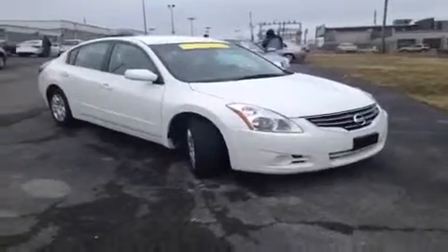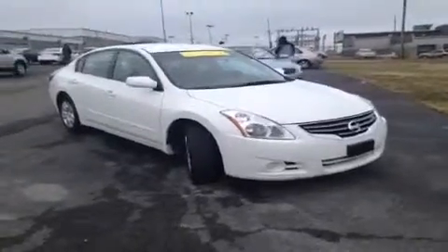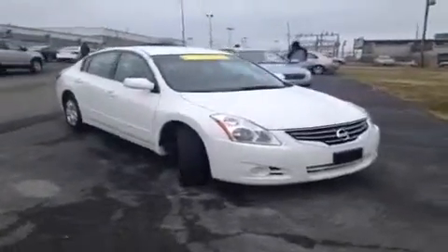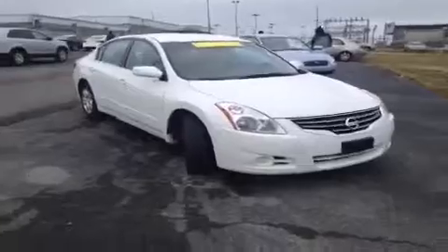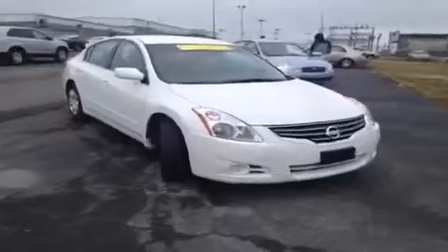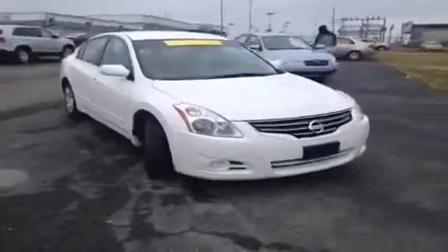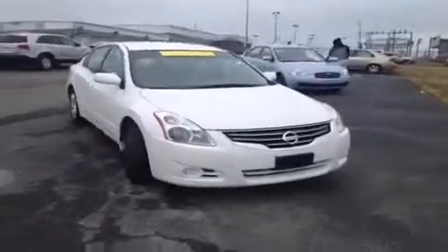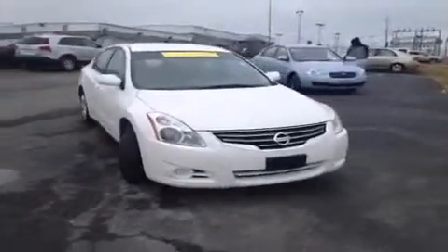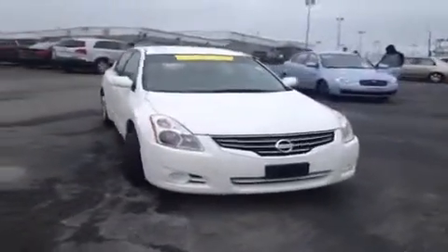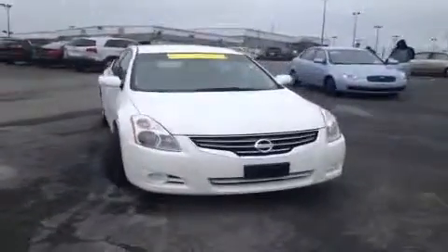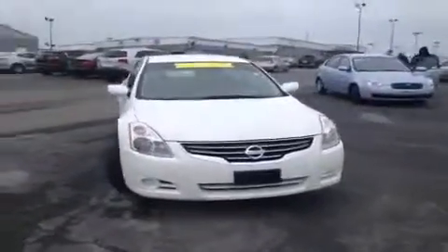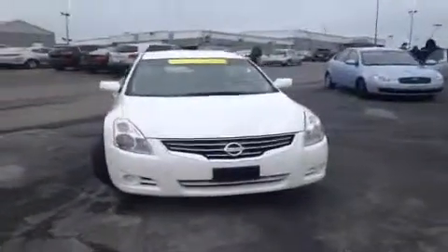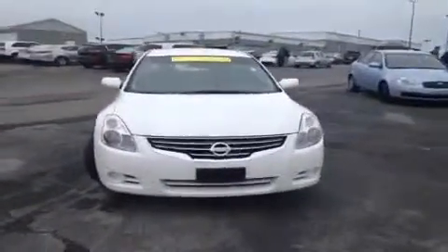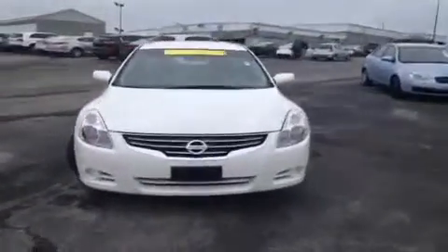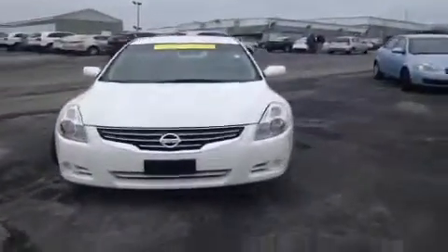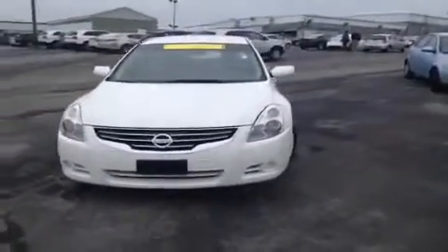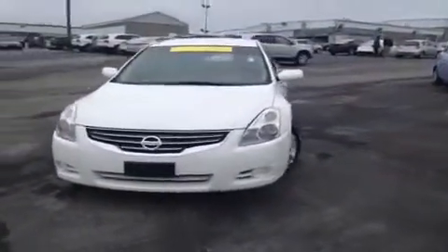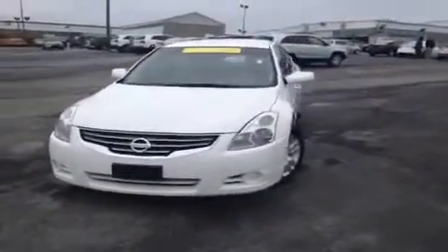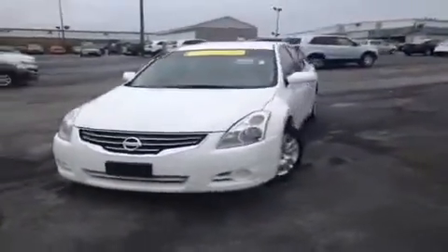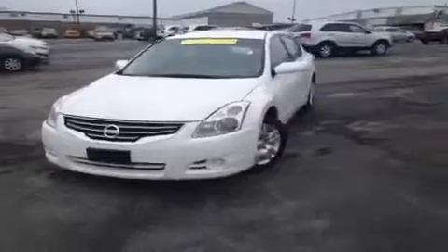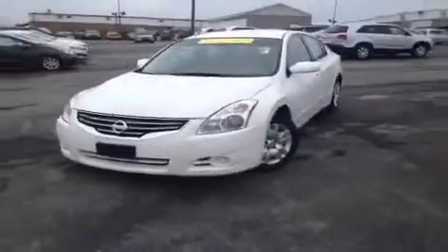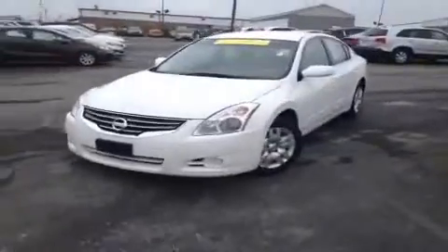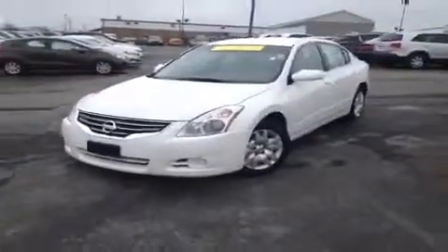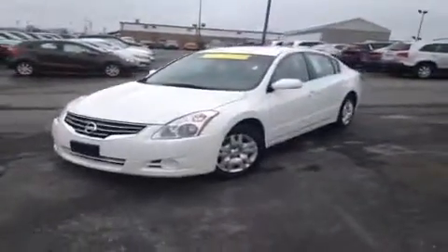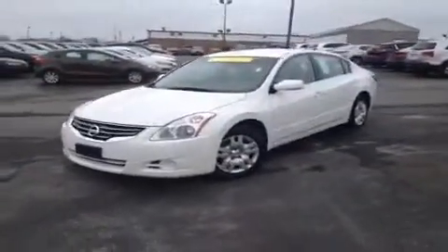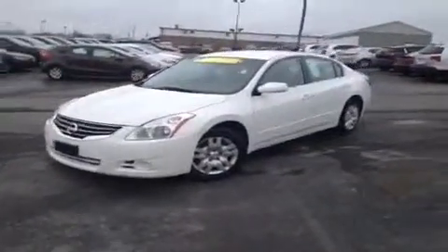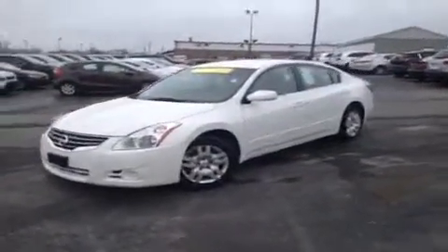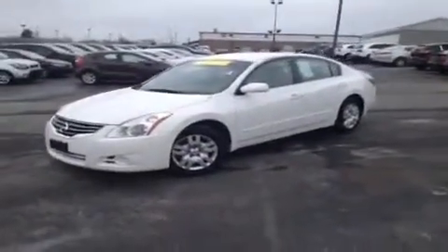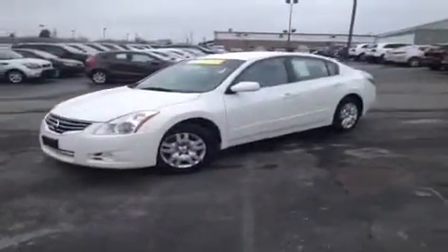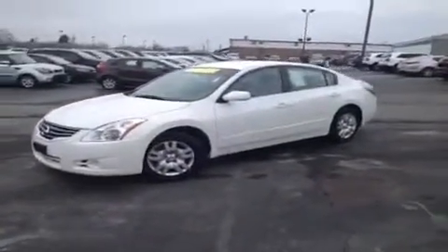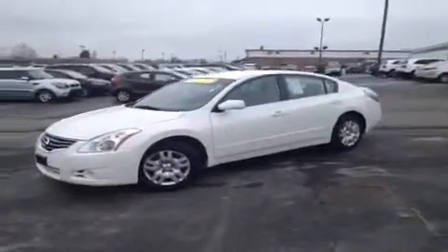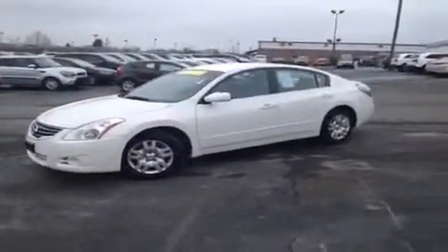Hey everybody, this 2012 Nissan Altima video demonstration is brought to you by Carnival Kia of Rivergate, which is located just south of the Rivergate Mall at 1536 Madison Park North in Madison, Tennessee.